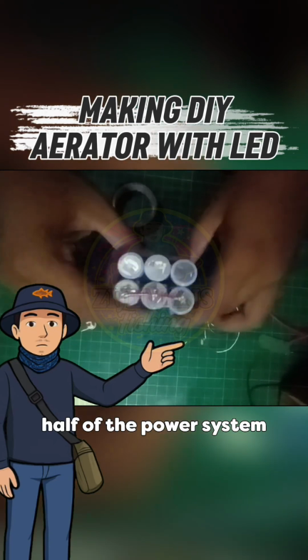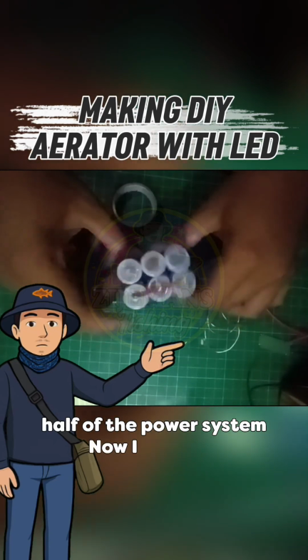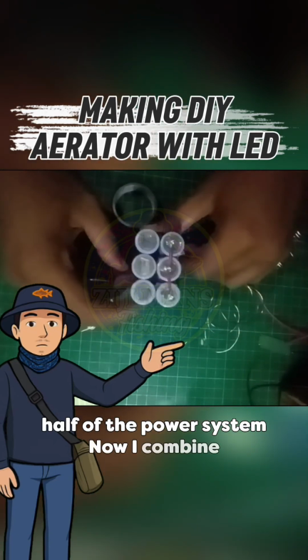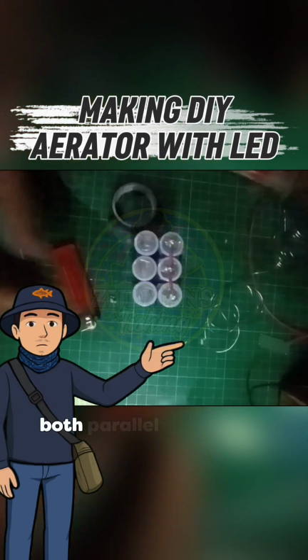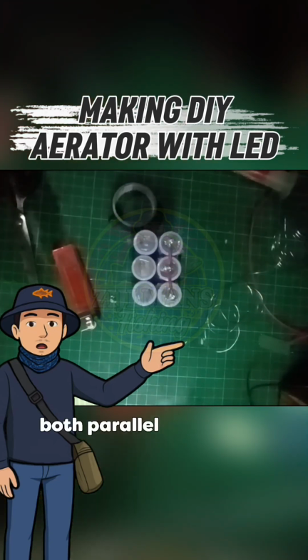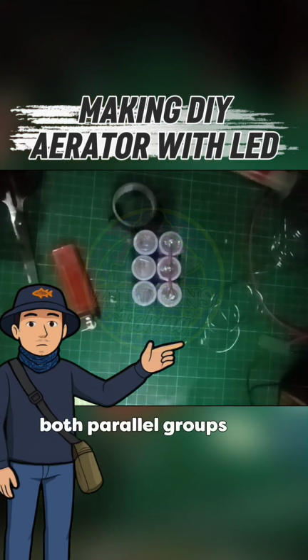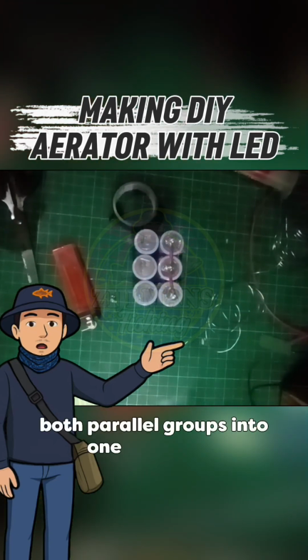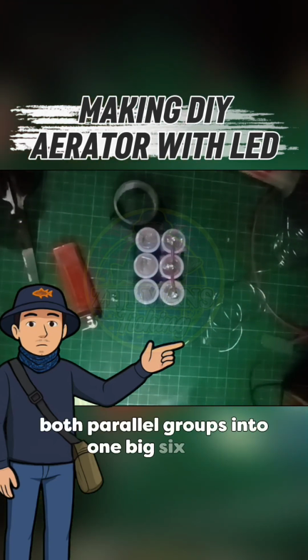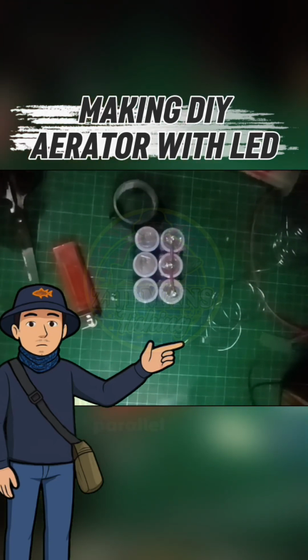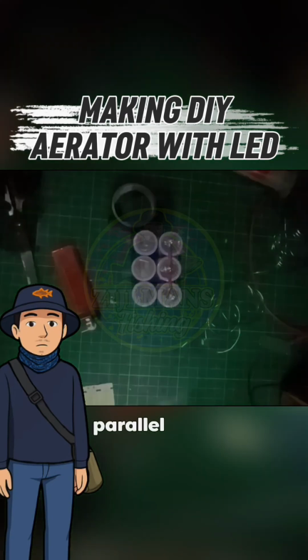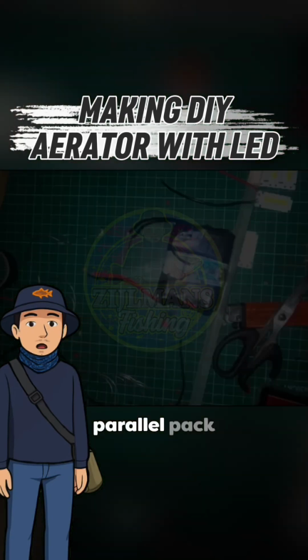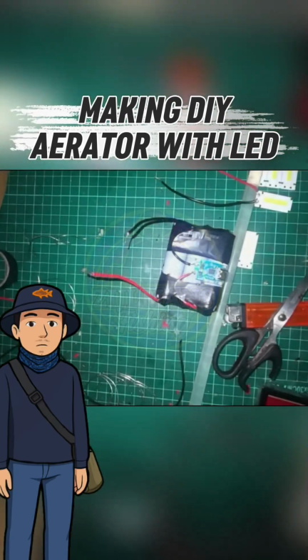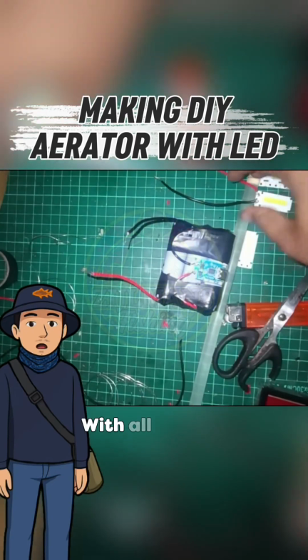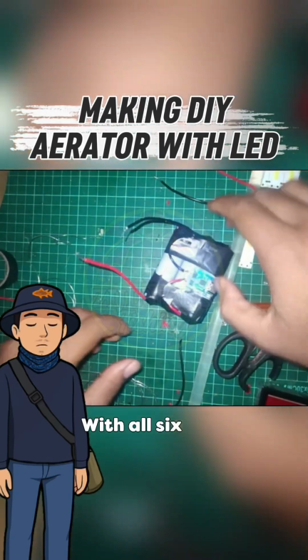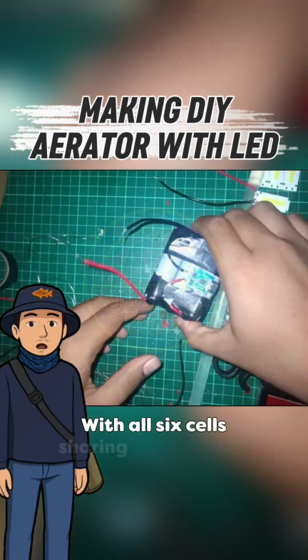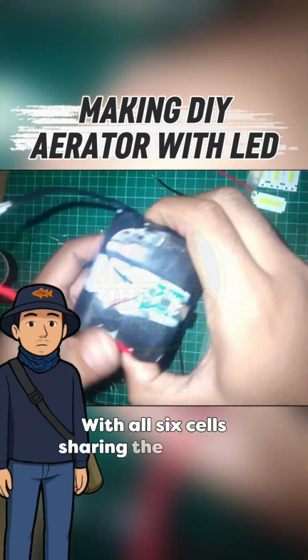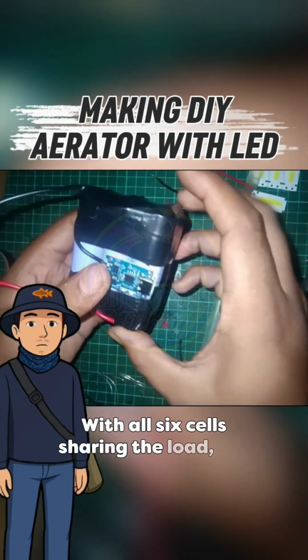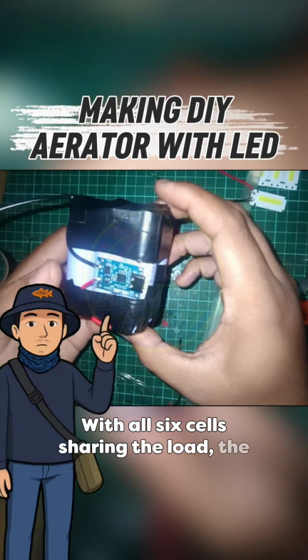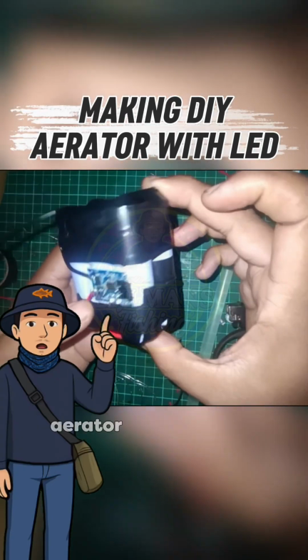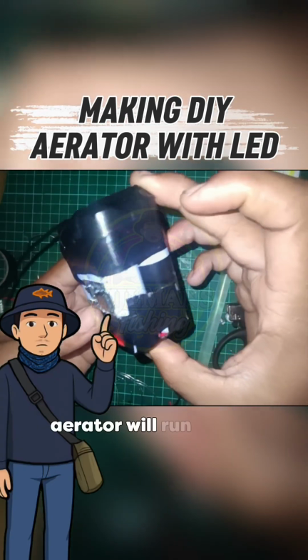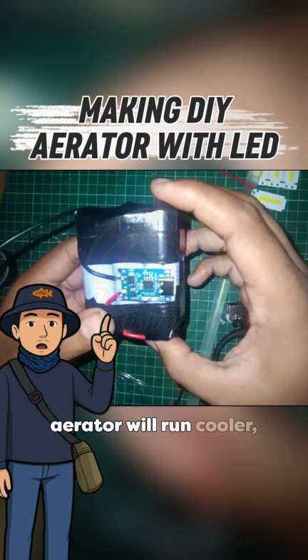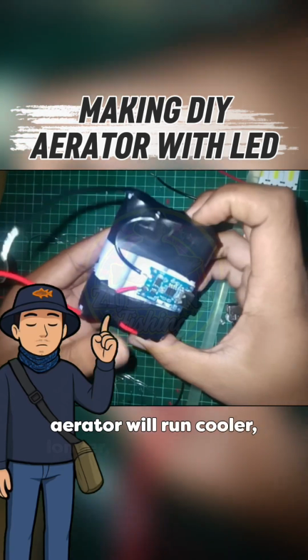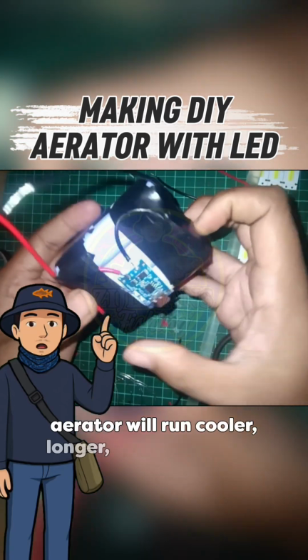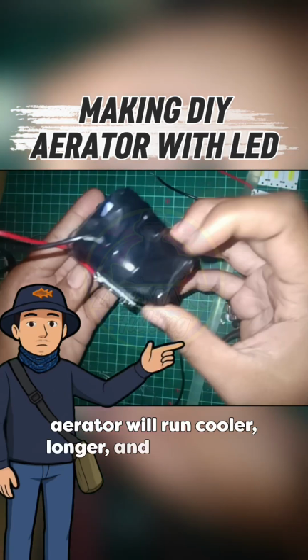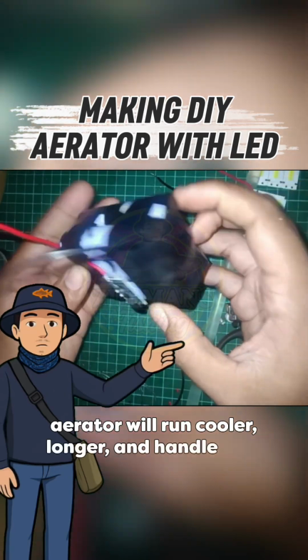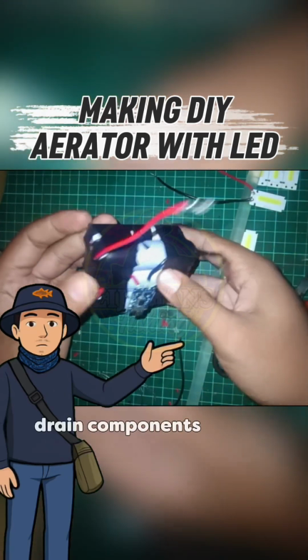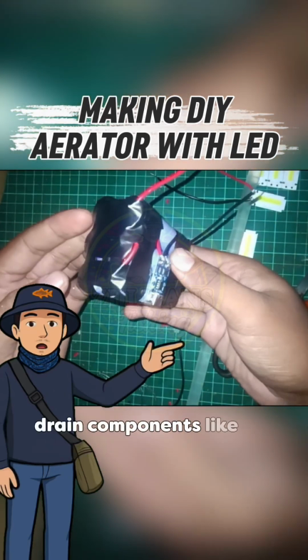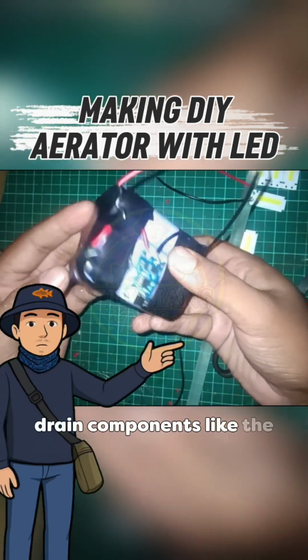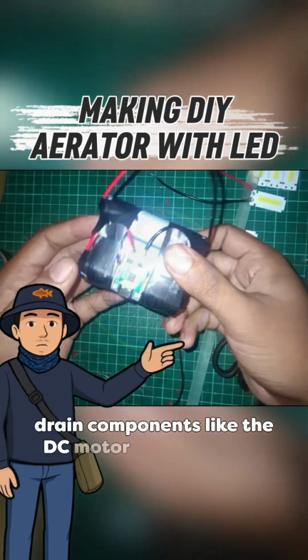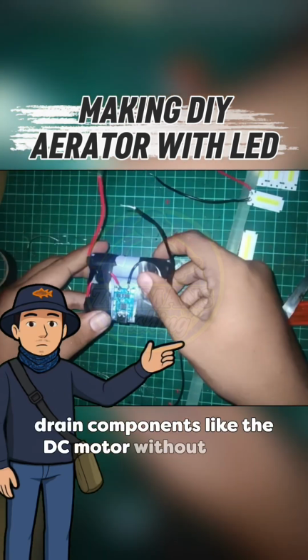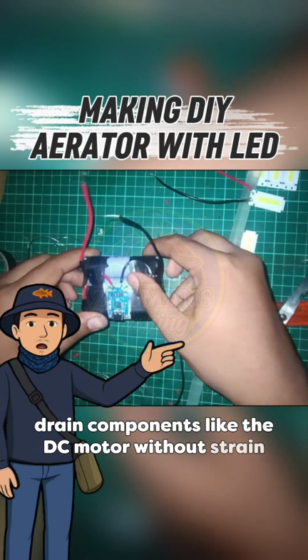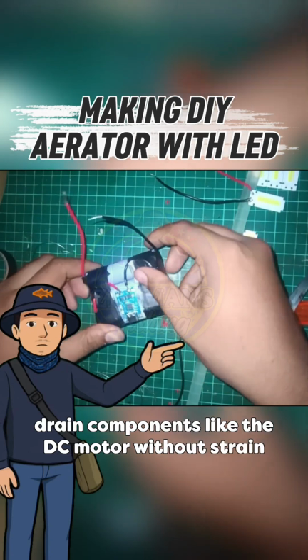Now I combine both parallel groups into one big six-cell parallel pack. With all six cells sharing the load, the aerator will run cooler, longer, and handle hydrain components like the DC motor without strain.